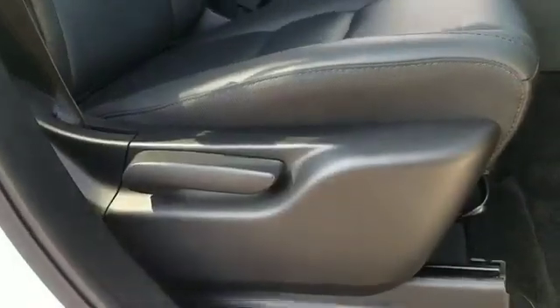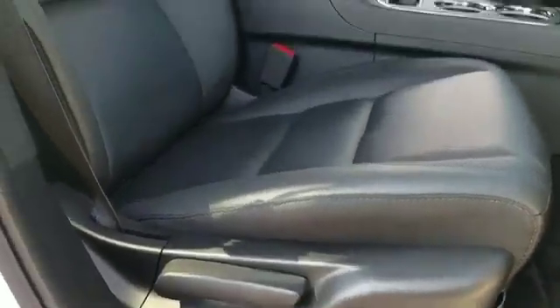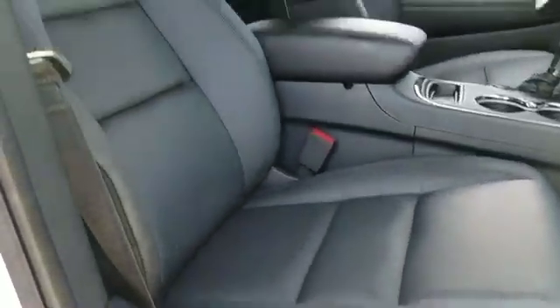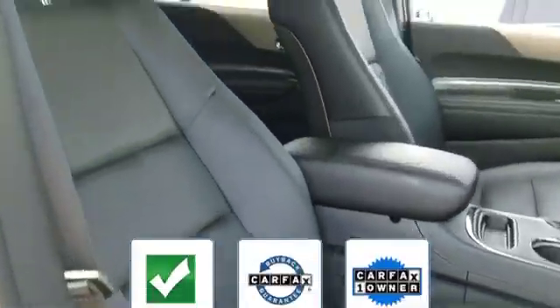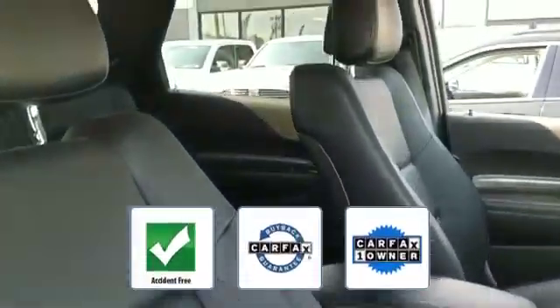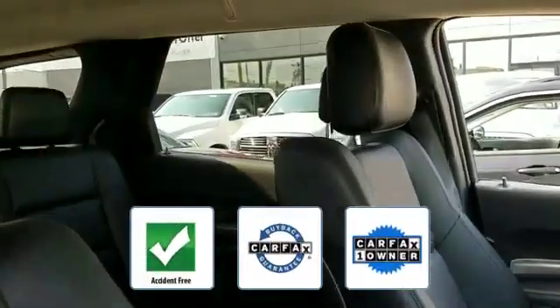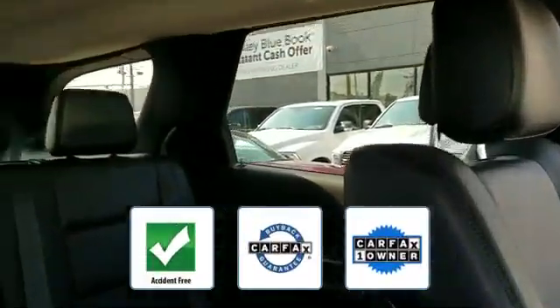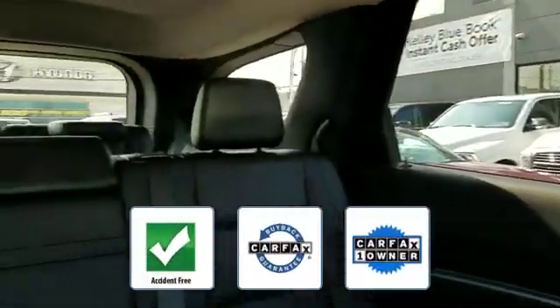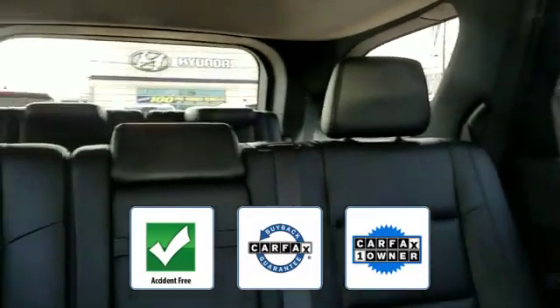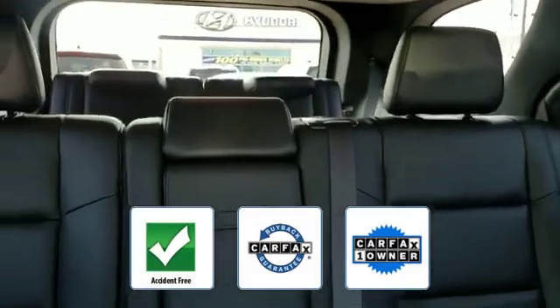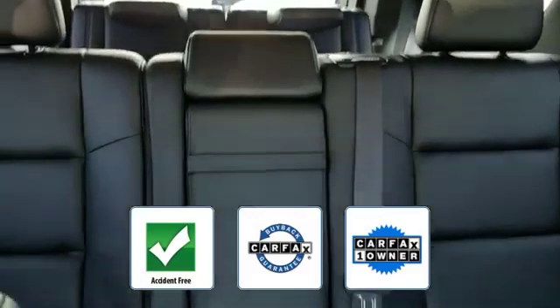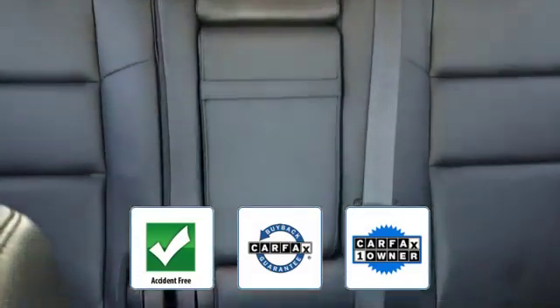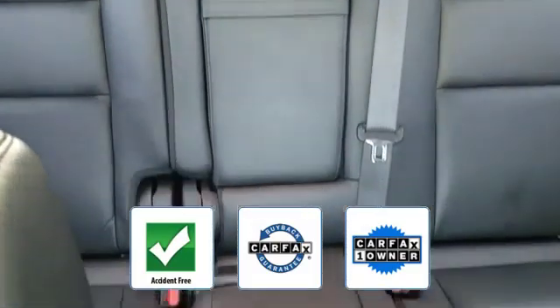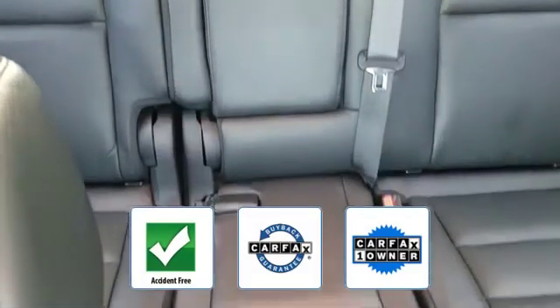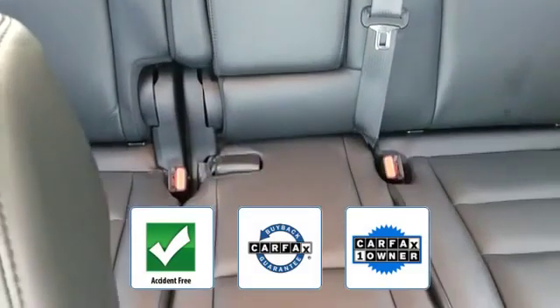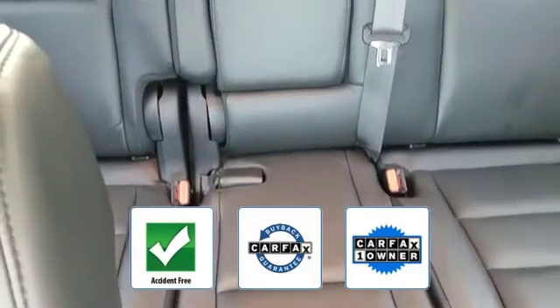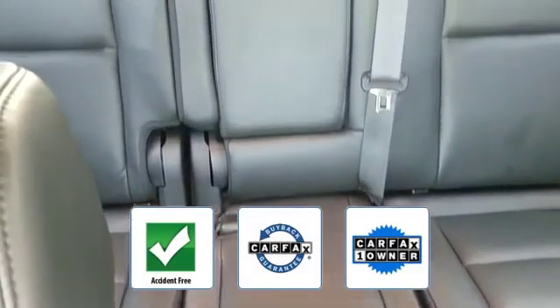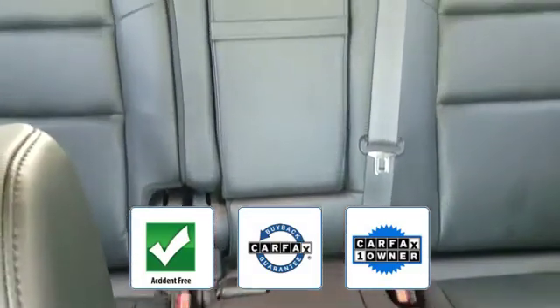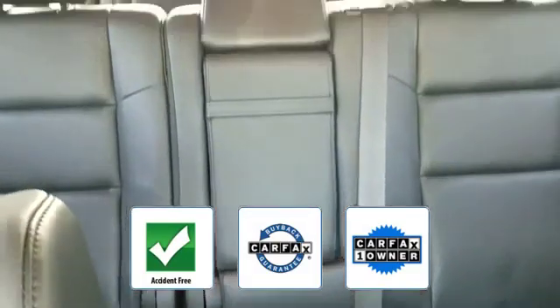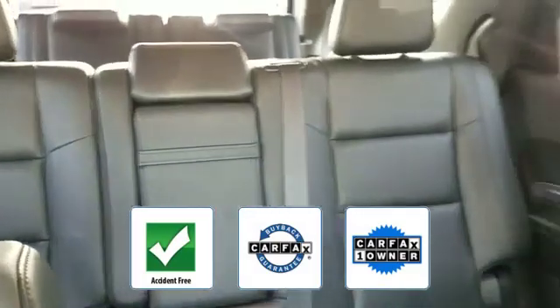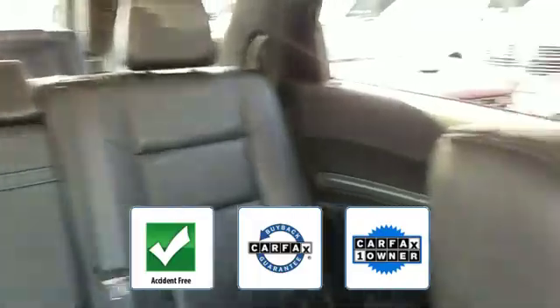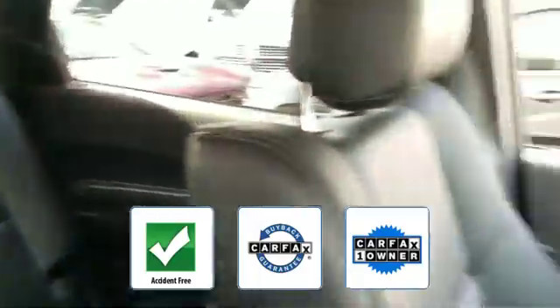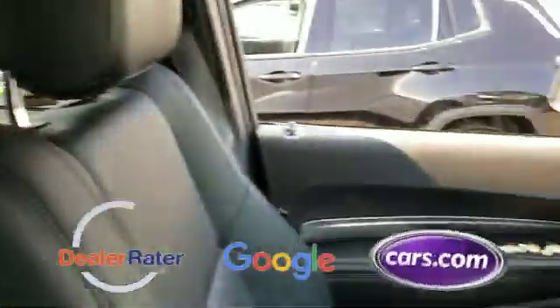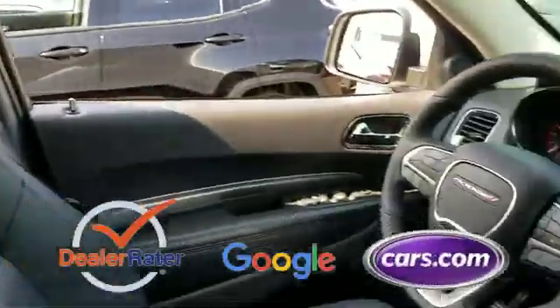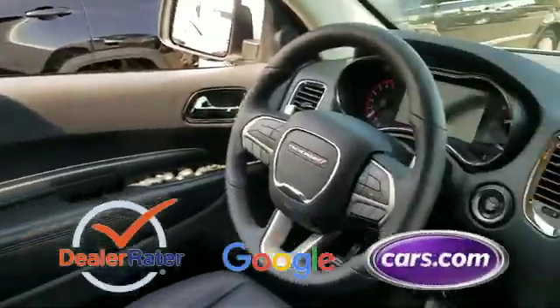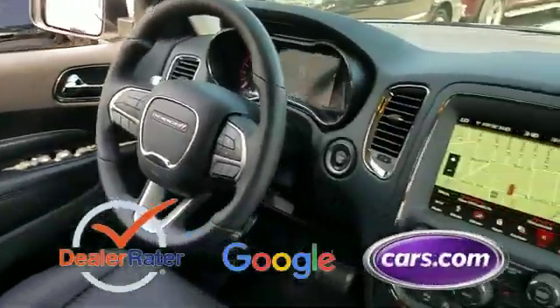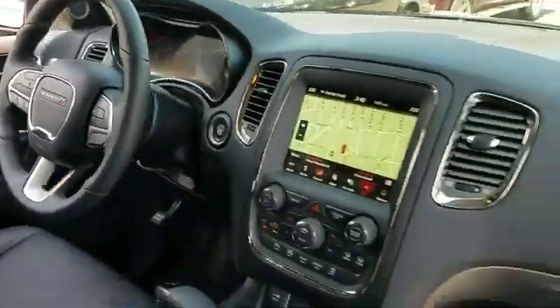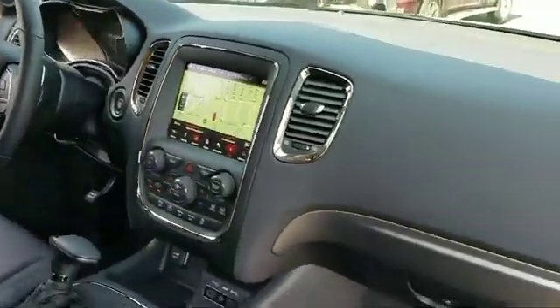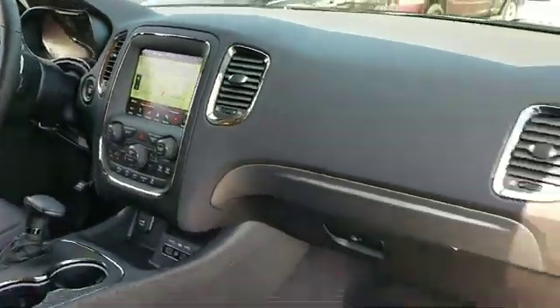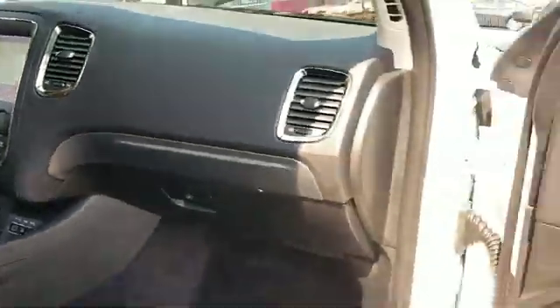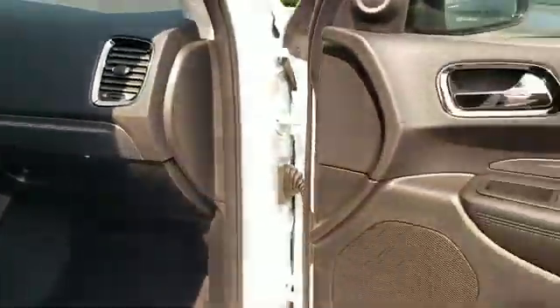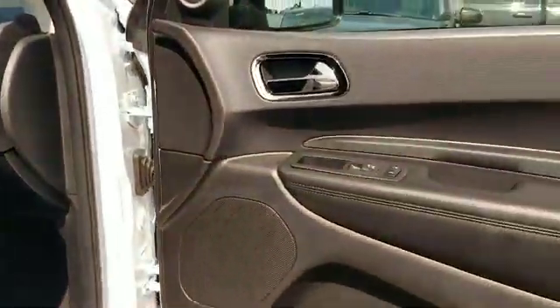This vehicle is accident-free, qualifies for the Carfax buyback guarantee, and is a Carfax one-owner vehicle. This is a top-rated dealer — call today to speak to any of our sales associates.